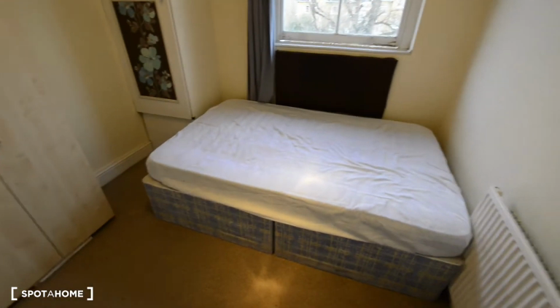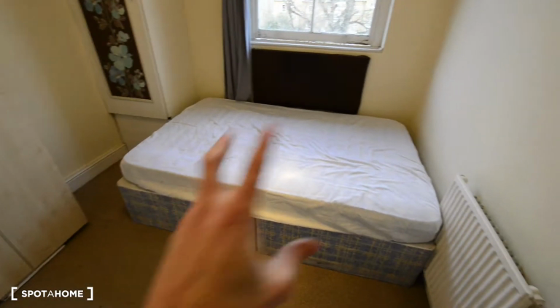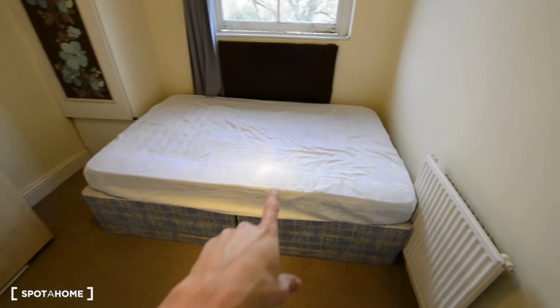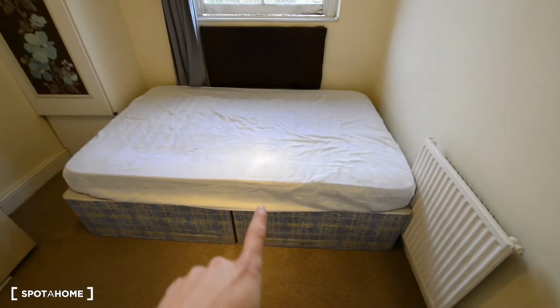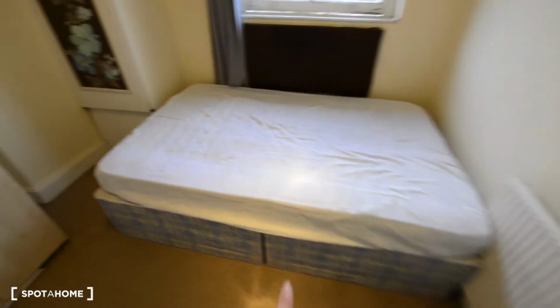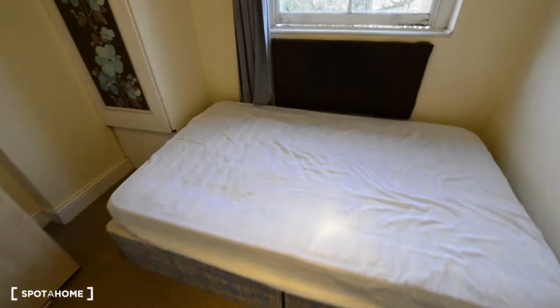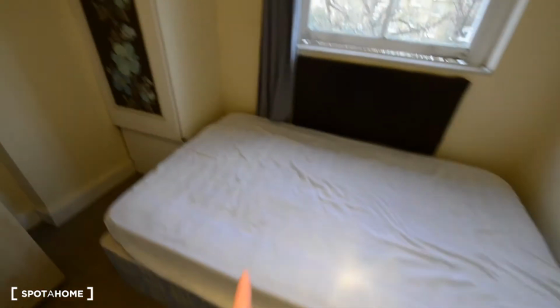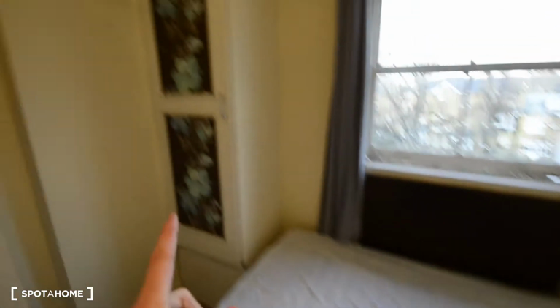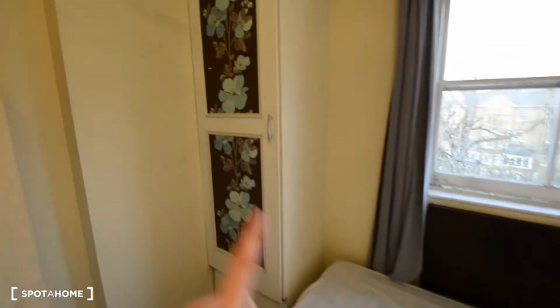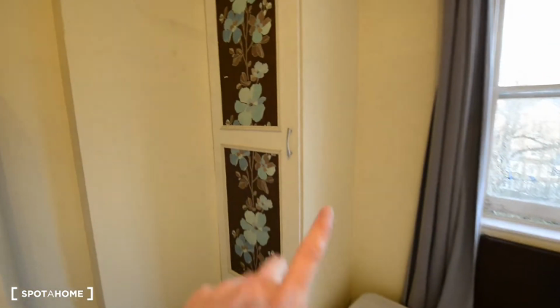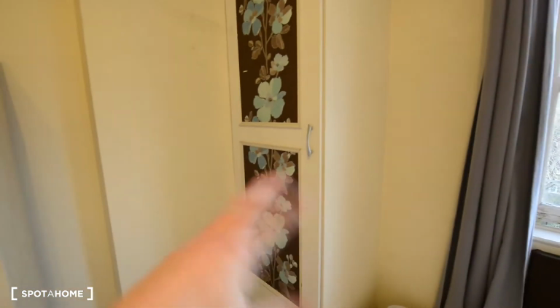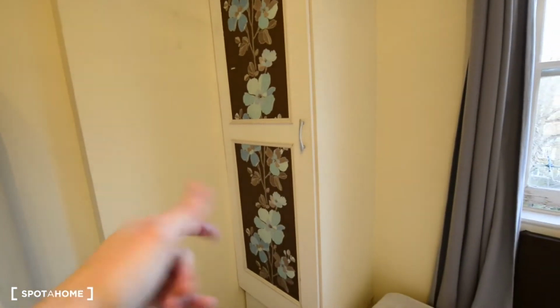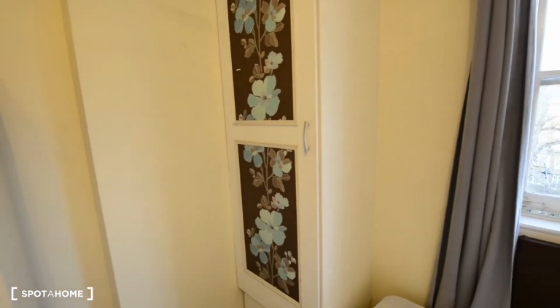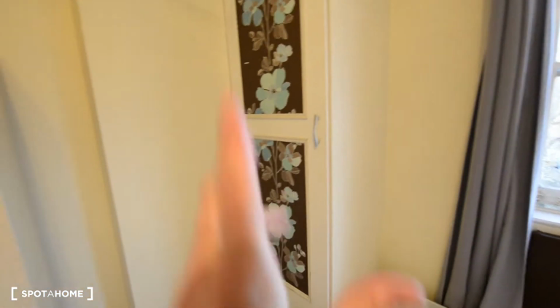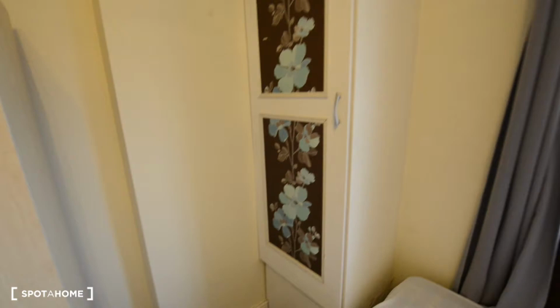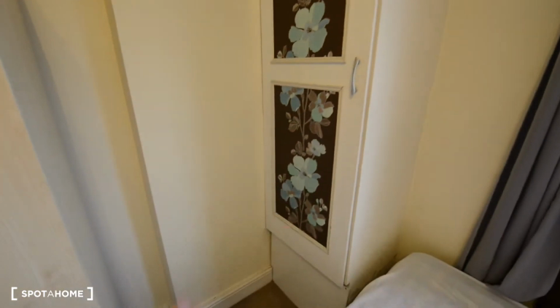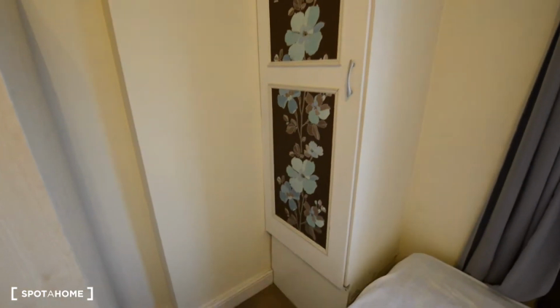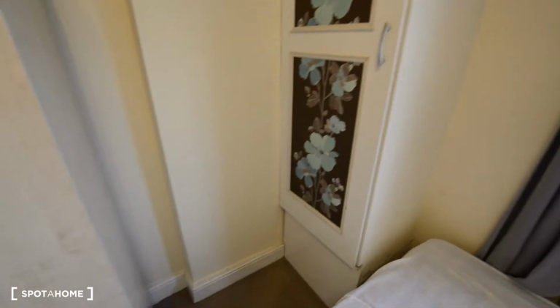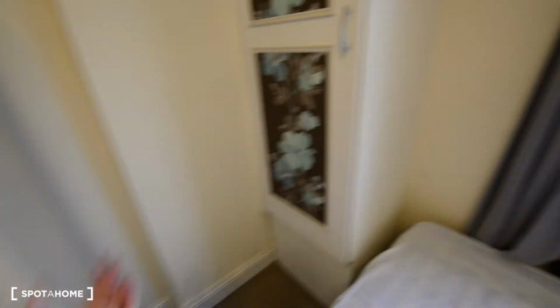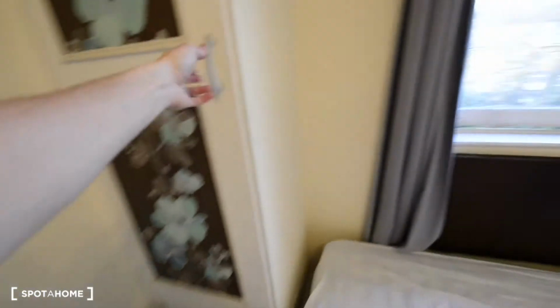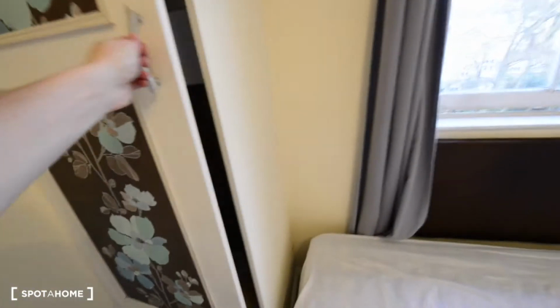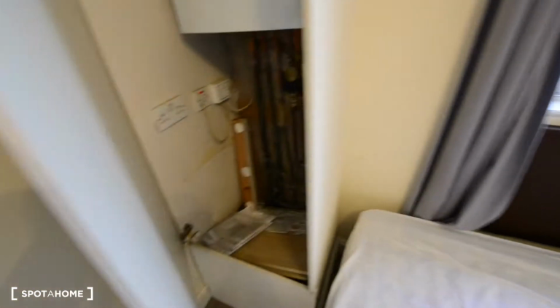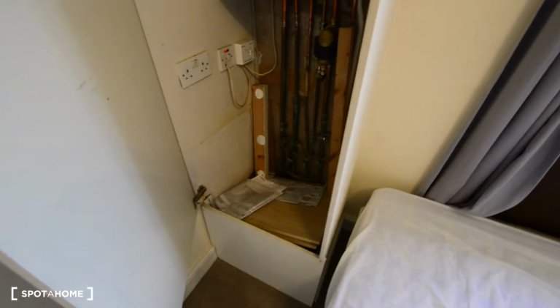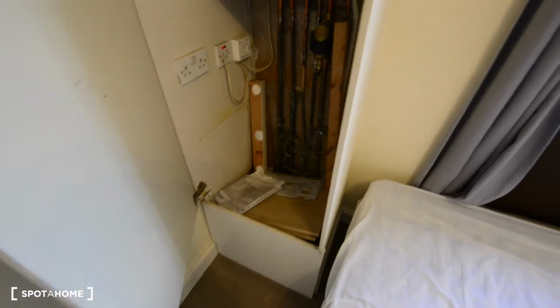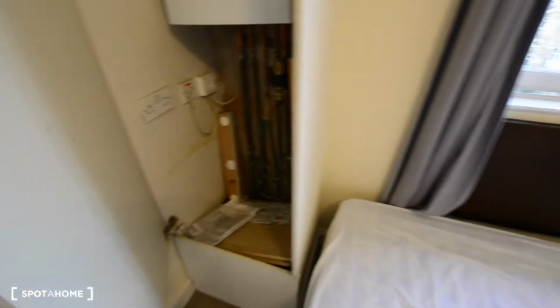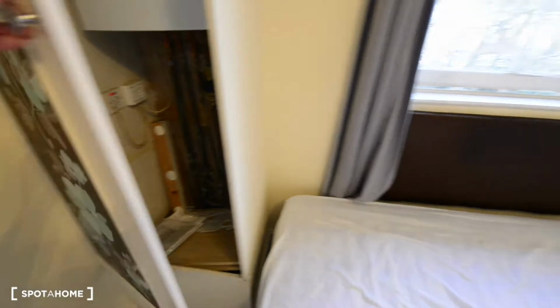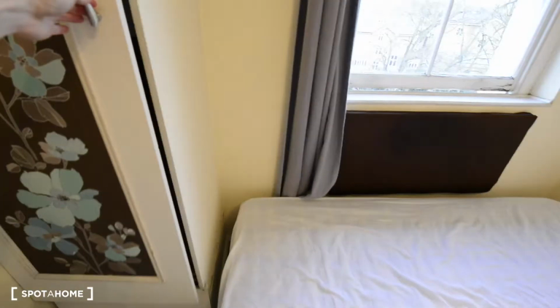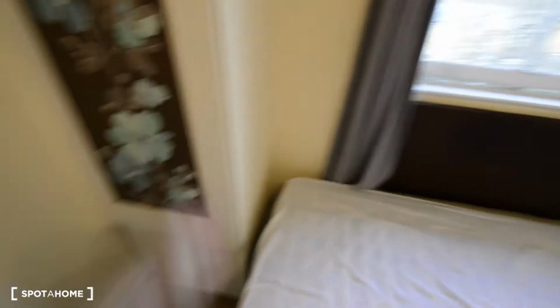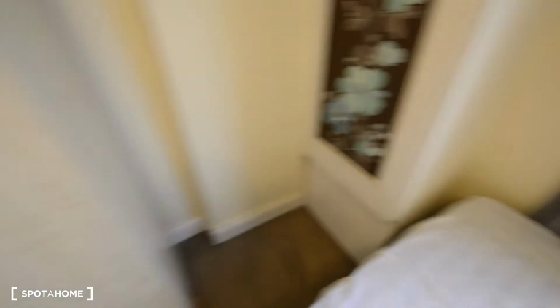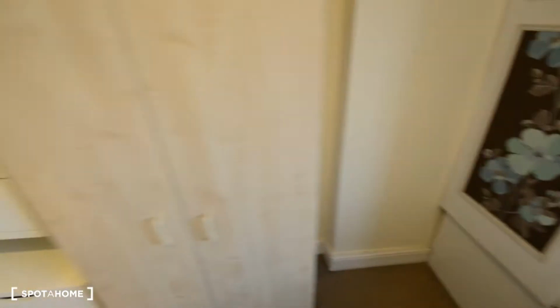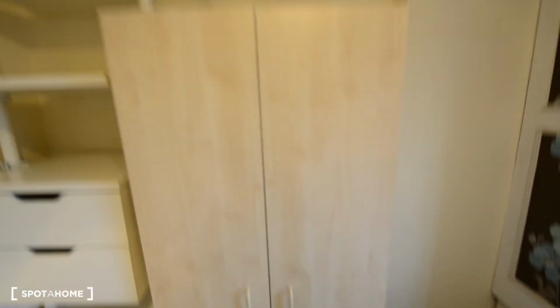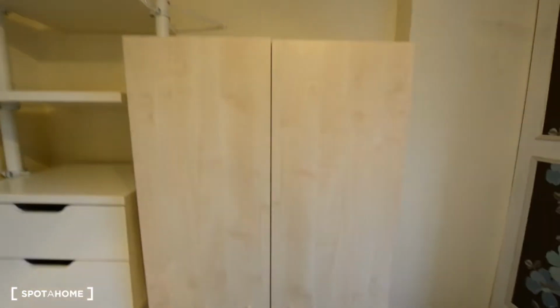We've got a double bed here, and there's a closet but just for the boiler — though maybe you can use it for some storage, like a suitcase or something. And this is the wardrobe.